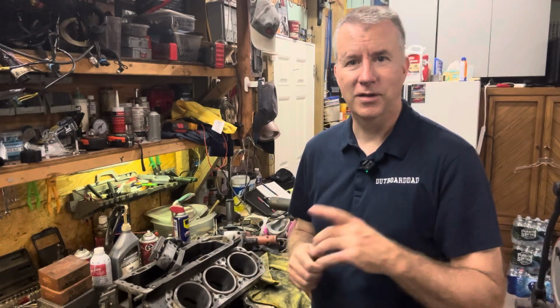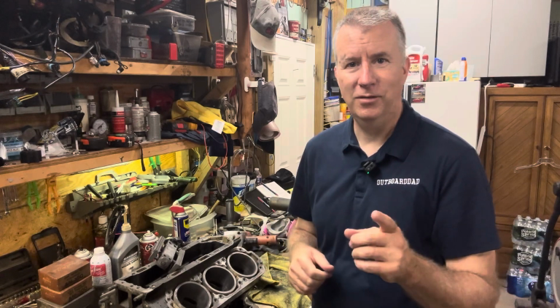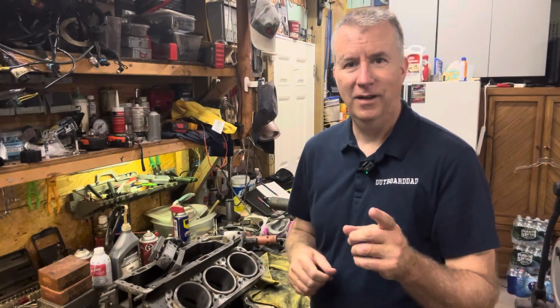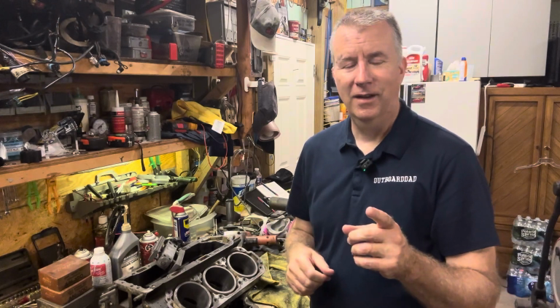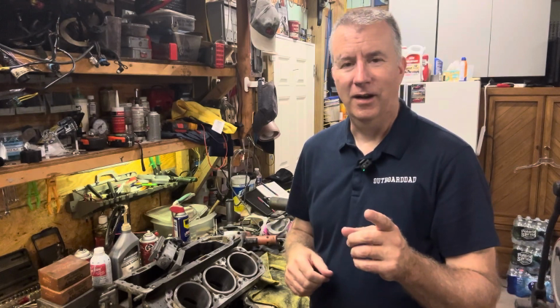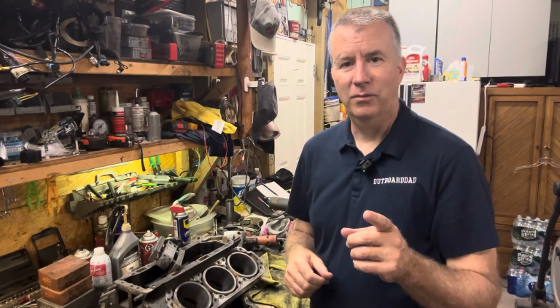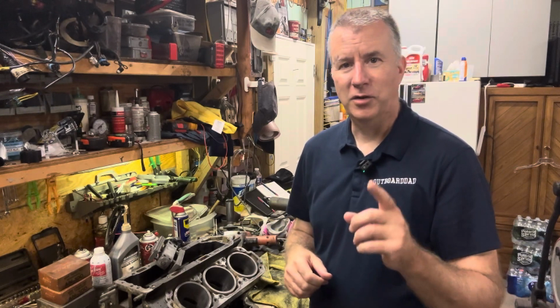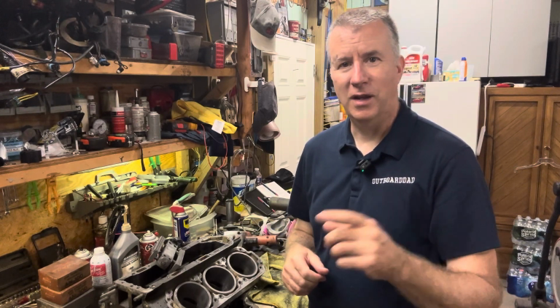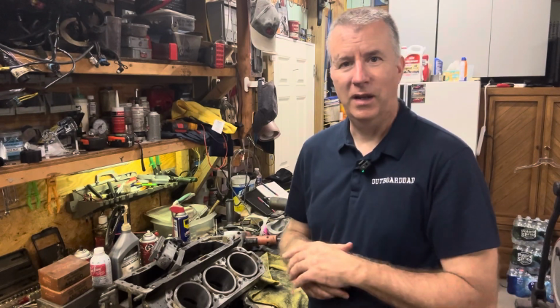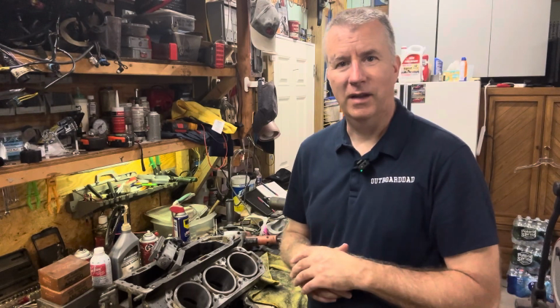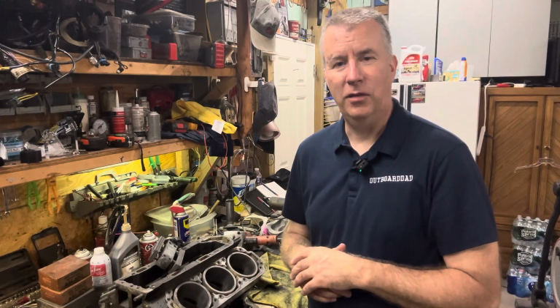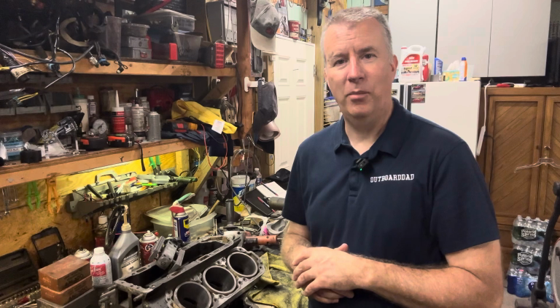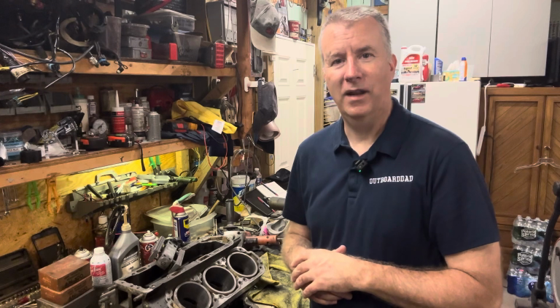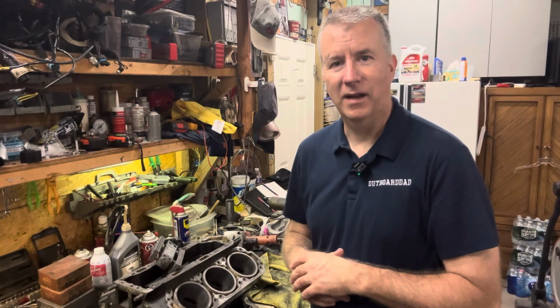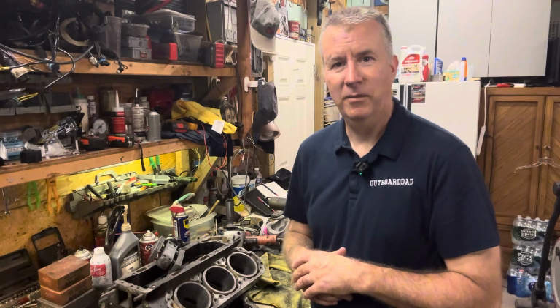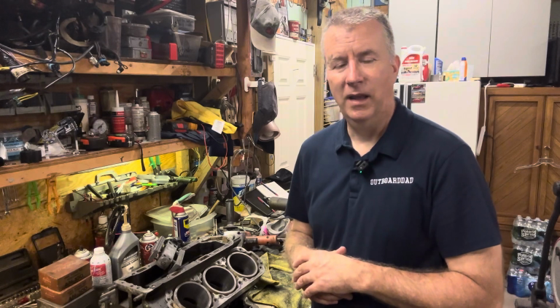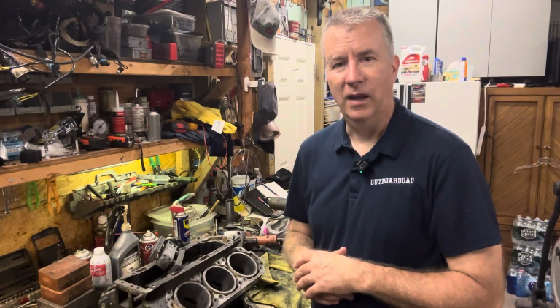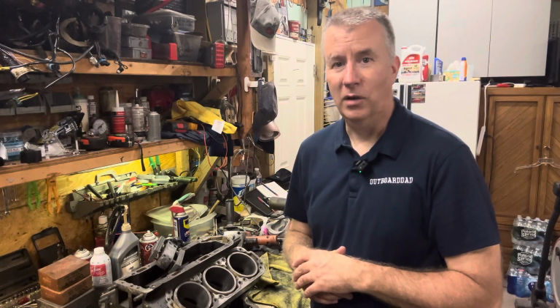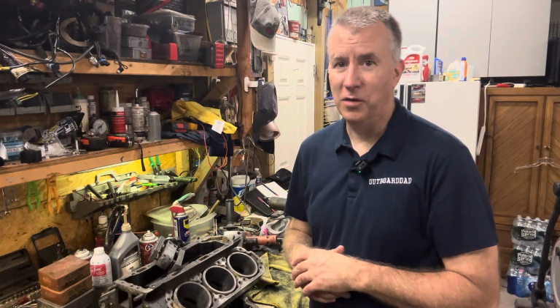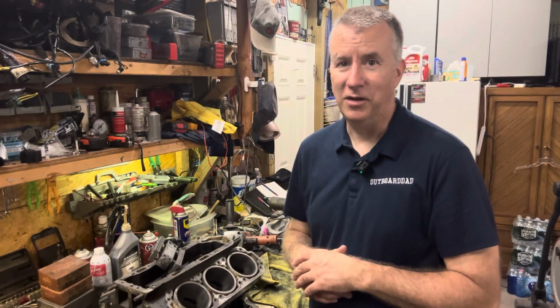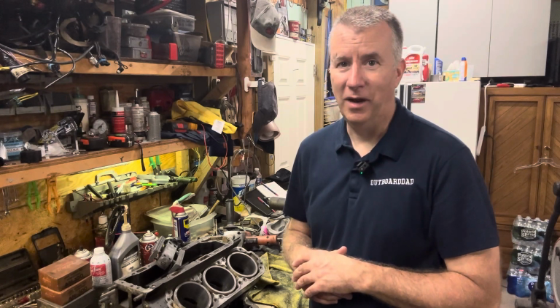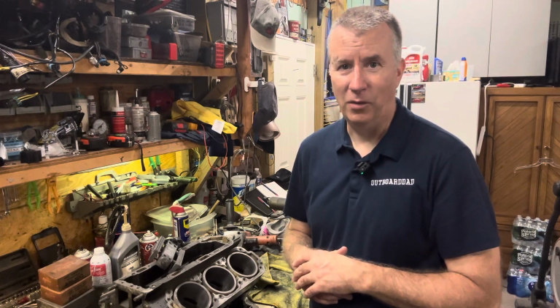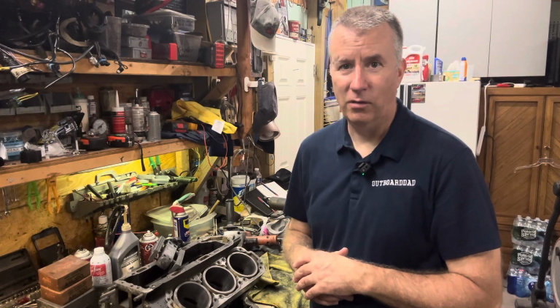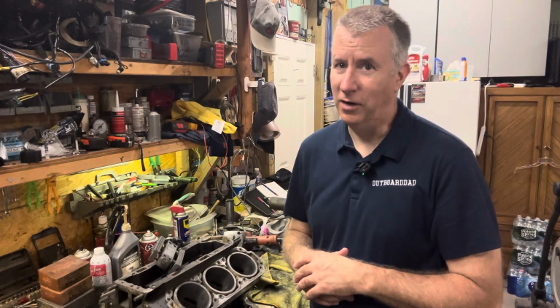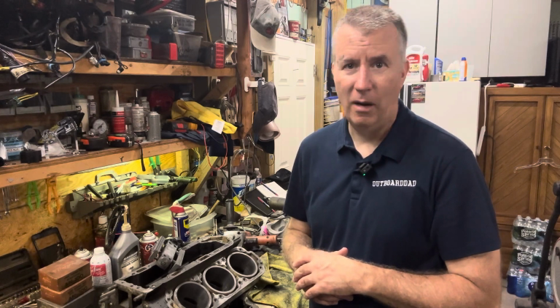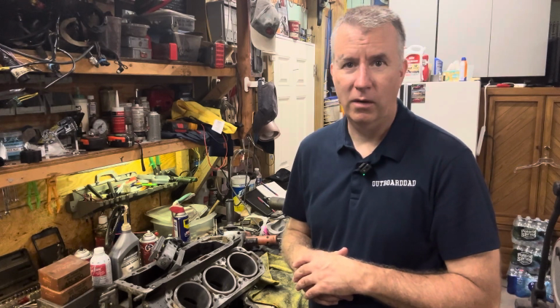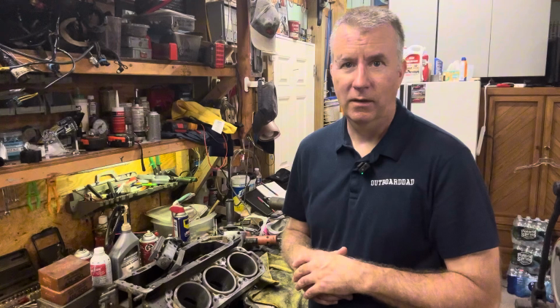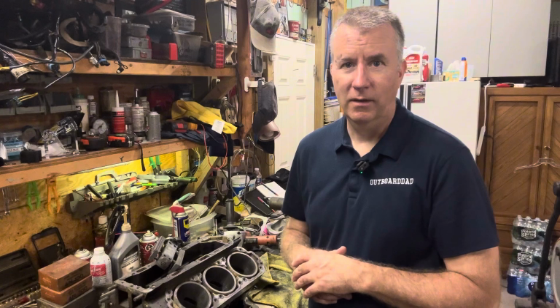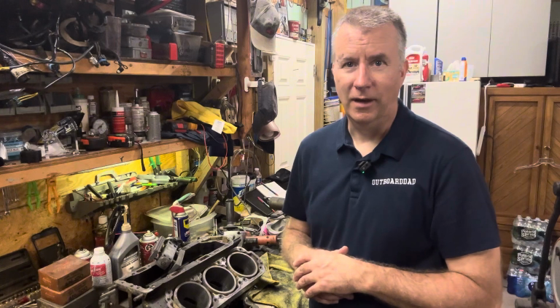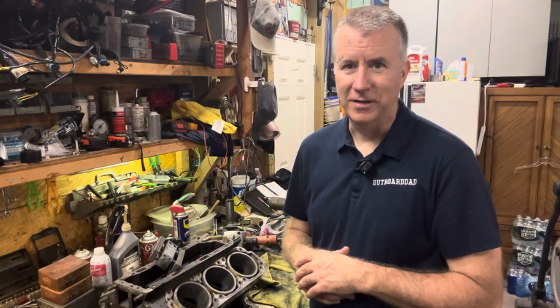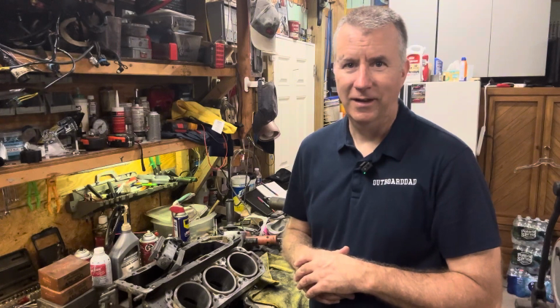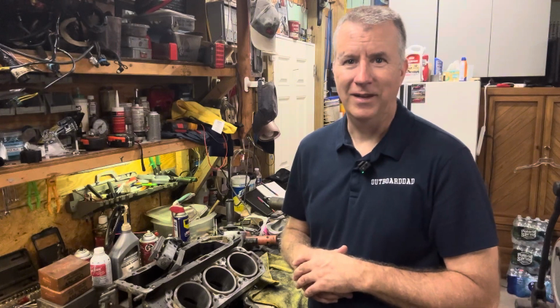So stay tuned. Make sure you send me an email at keith.outboarddad.com and we look forward to seeing you out on the water running your outboard like crazy. Have a great day.